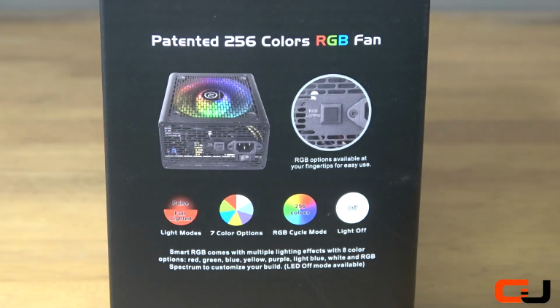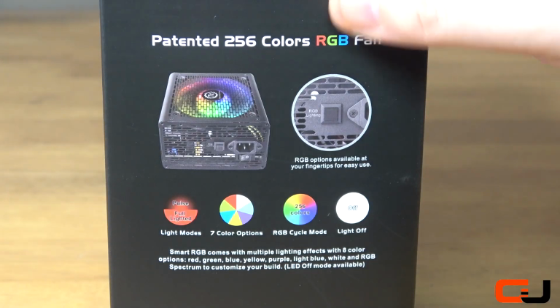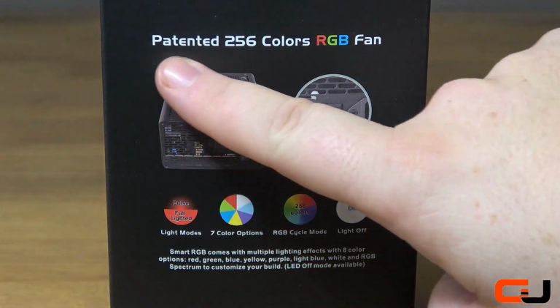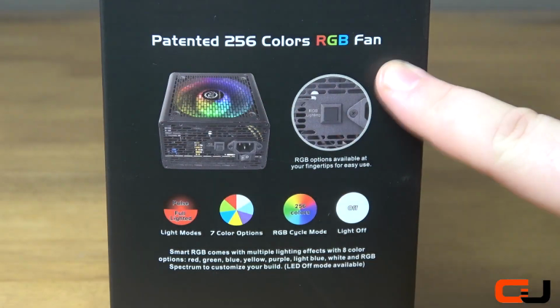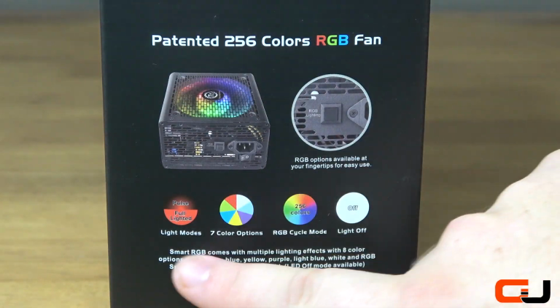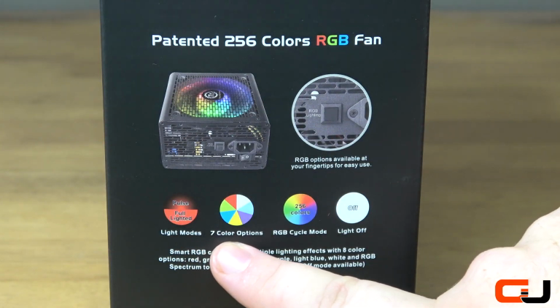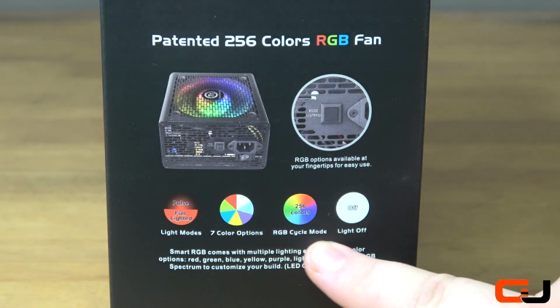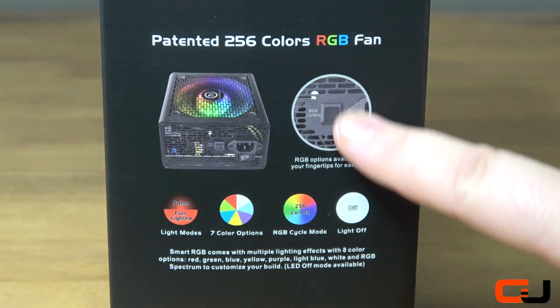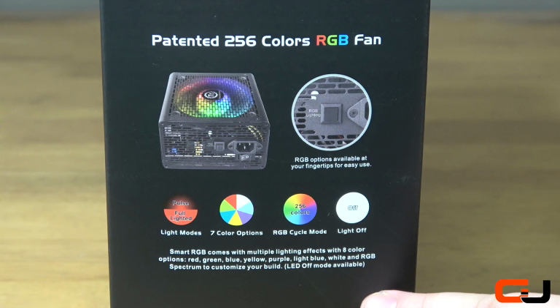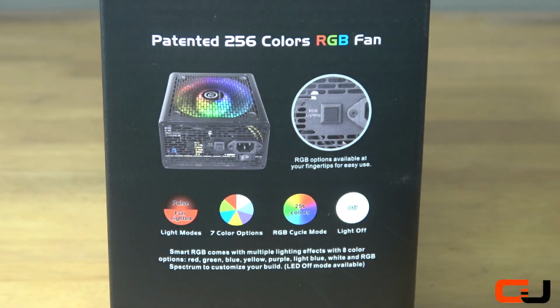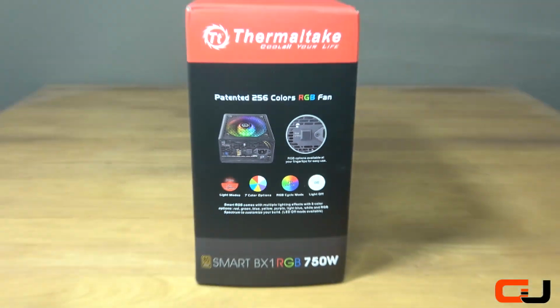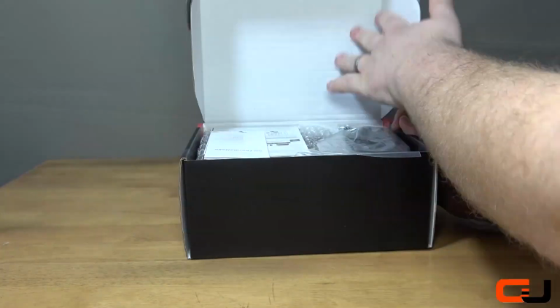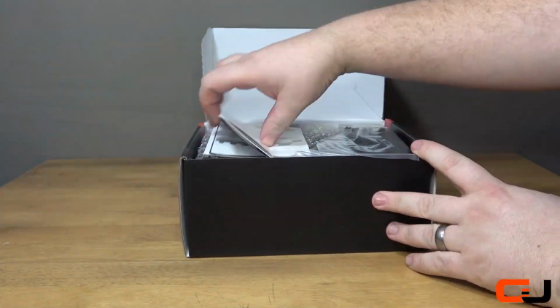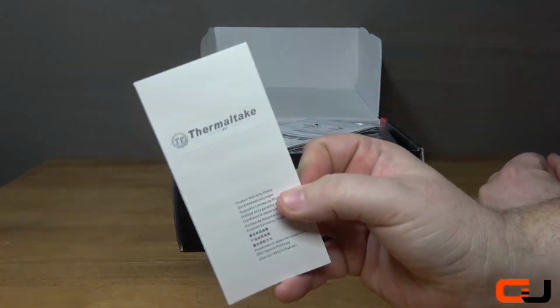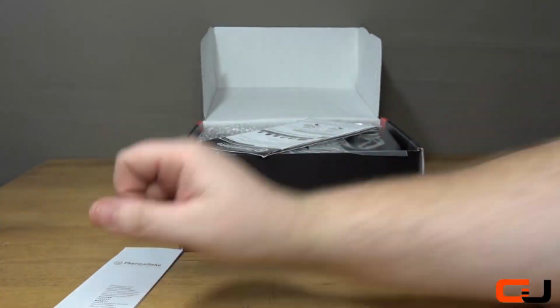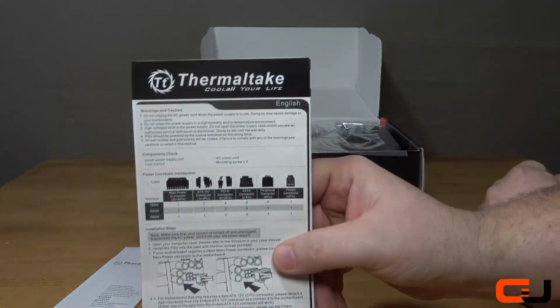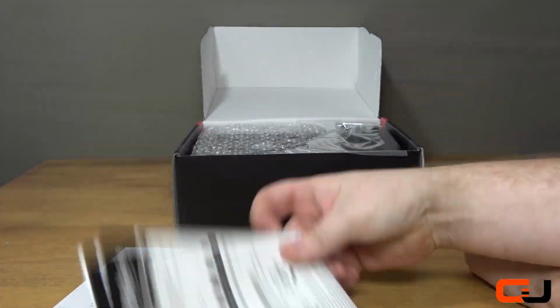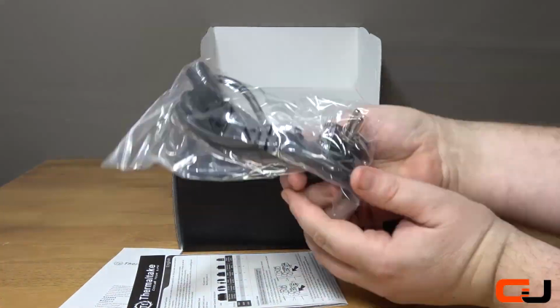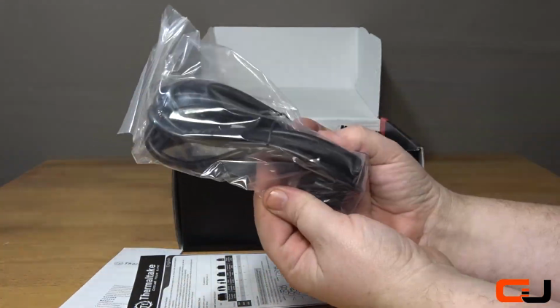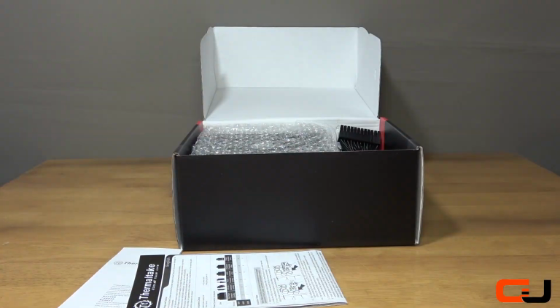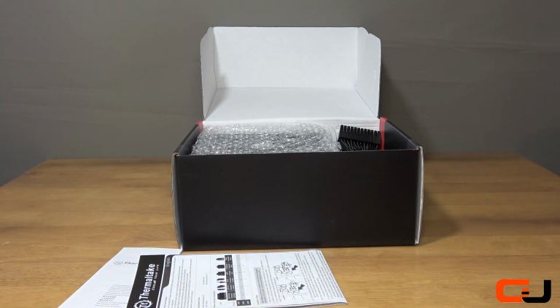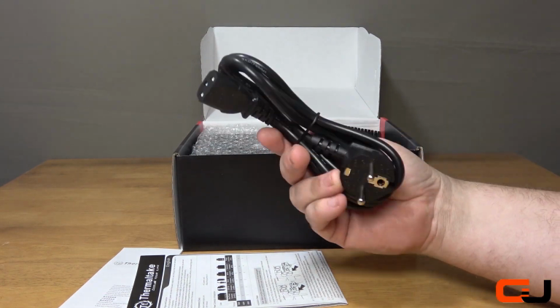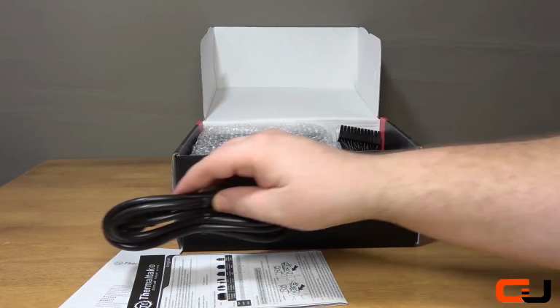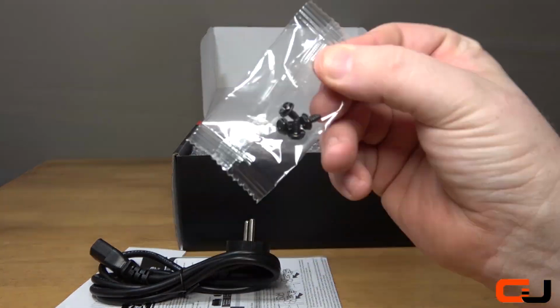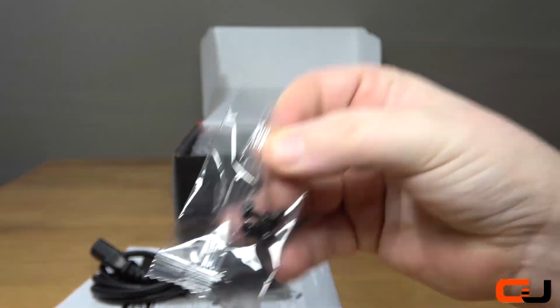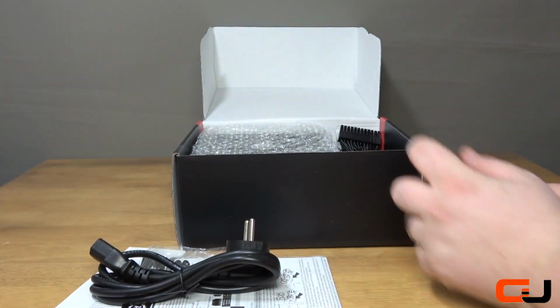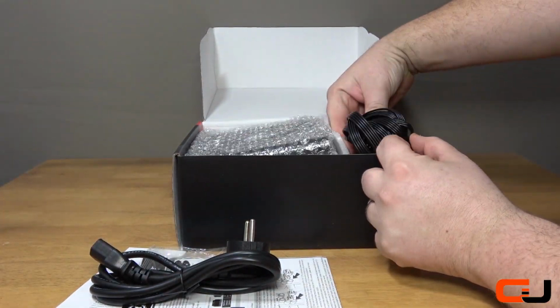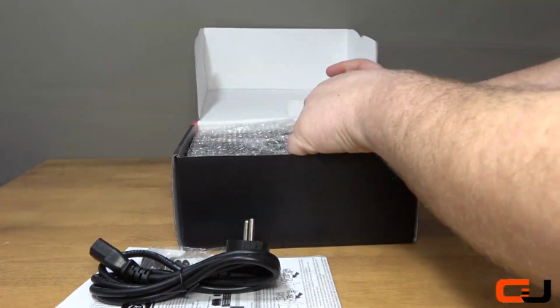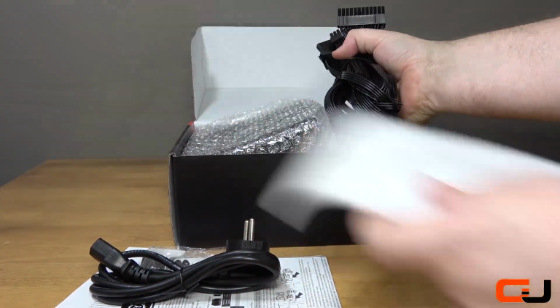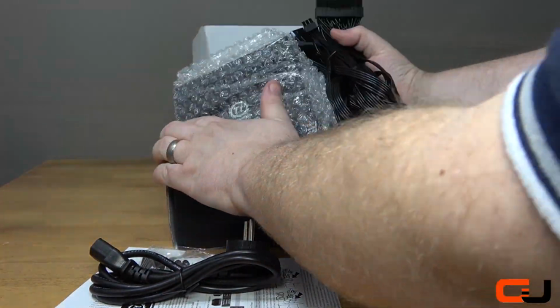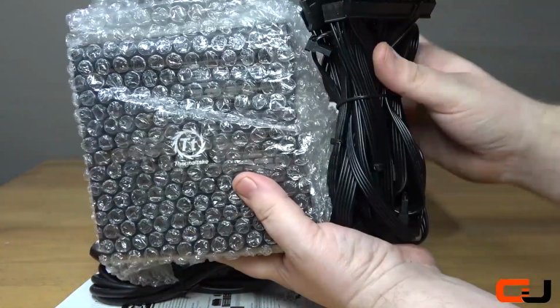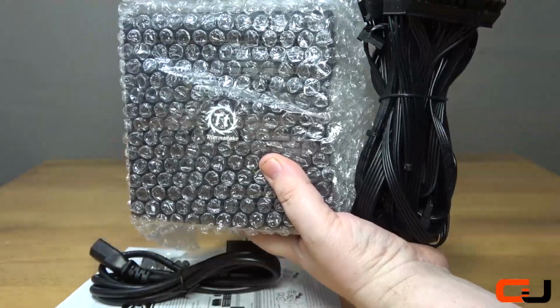The sides both showcase the 256 colour RGB fan built in. Opening the box you get a warranty card, user manual, a power lead, a bag of 4 case mounting screws, and then the power supply itself wrapped in a bubble wrap bag.